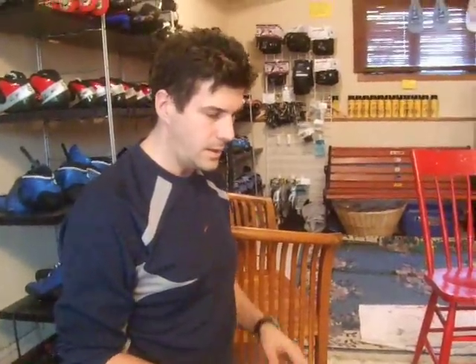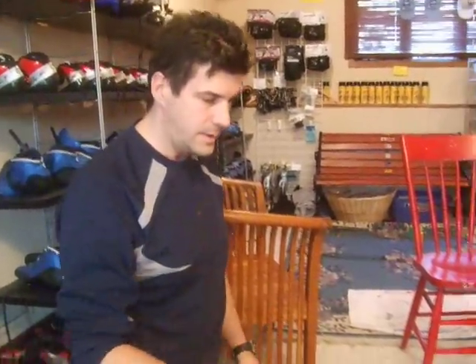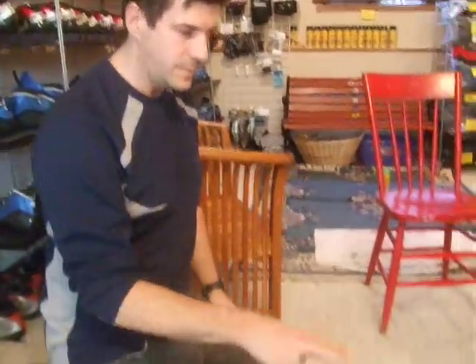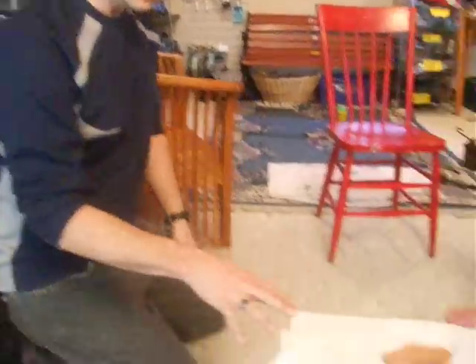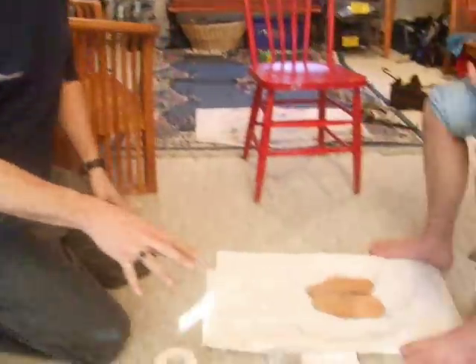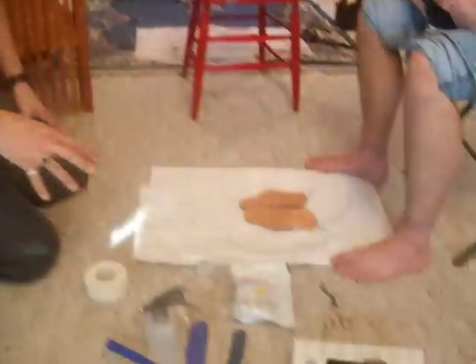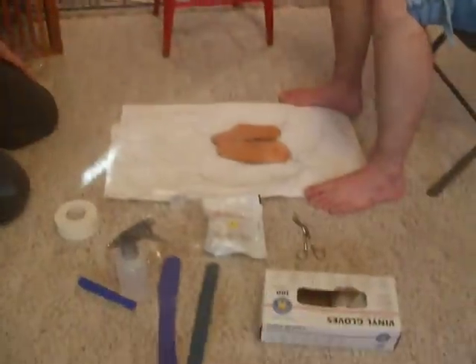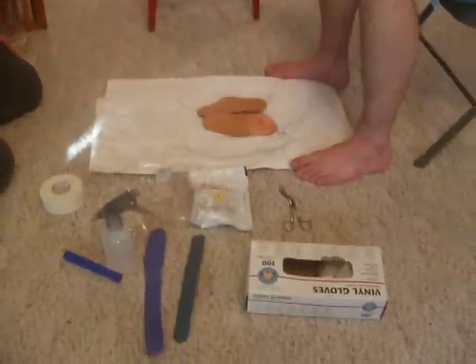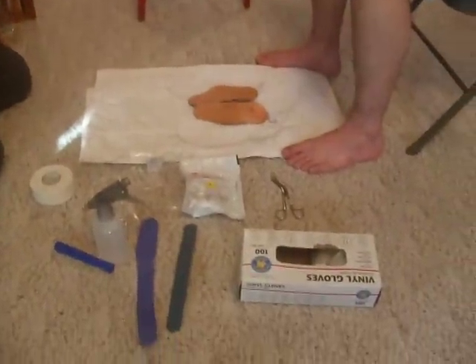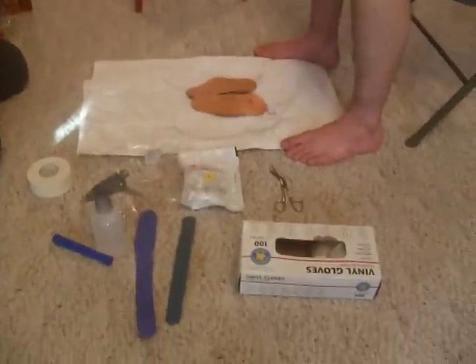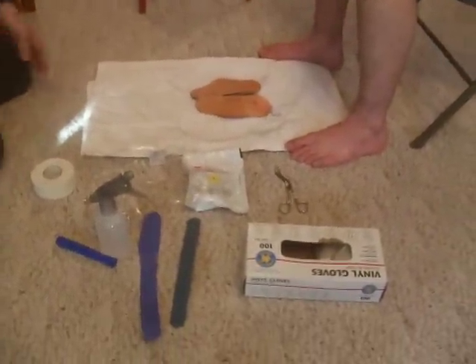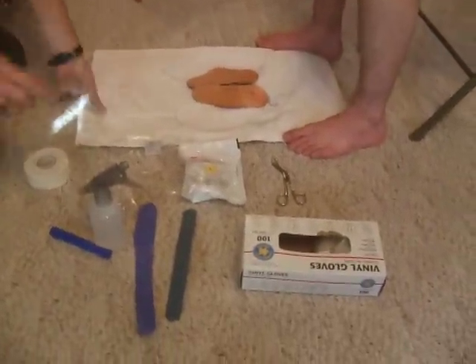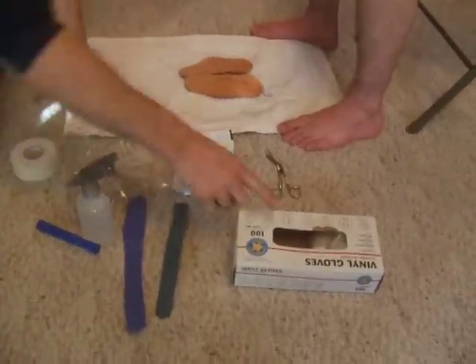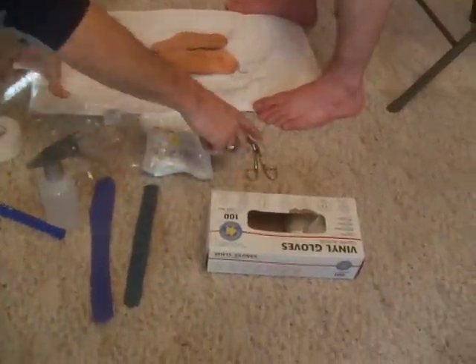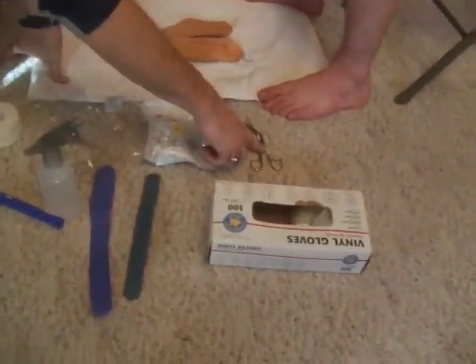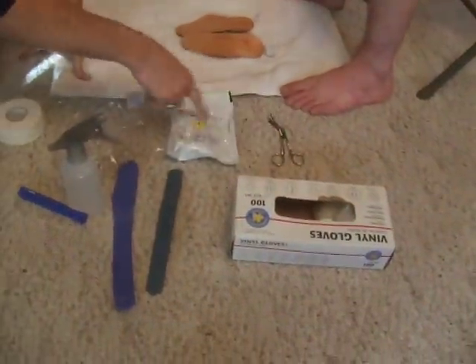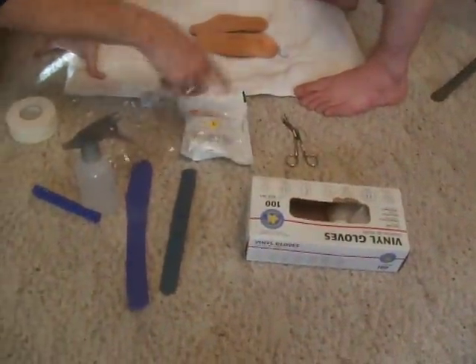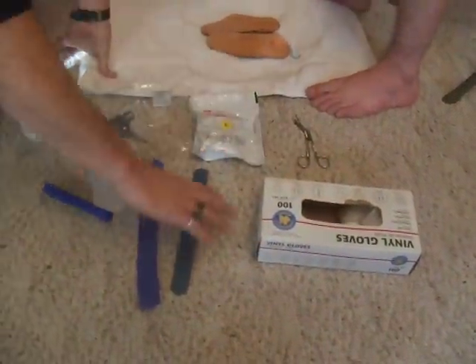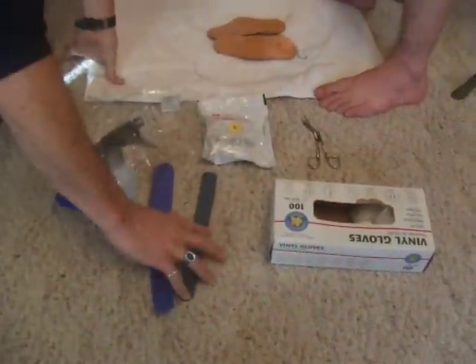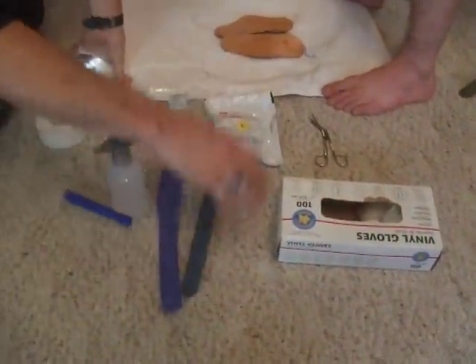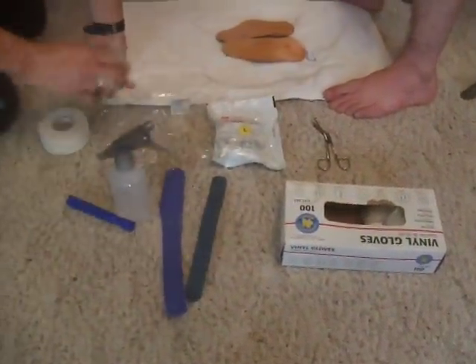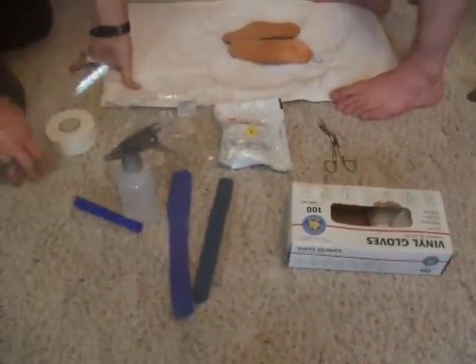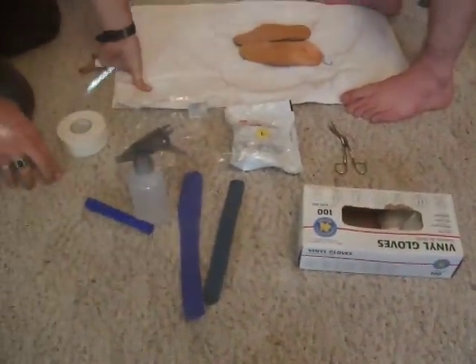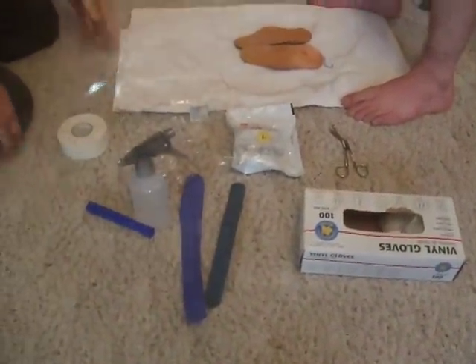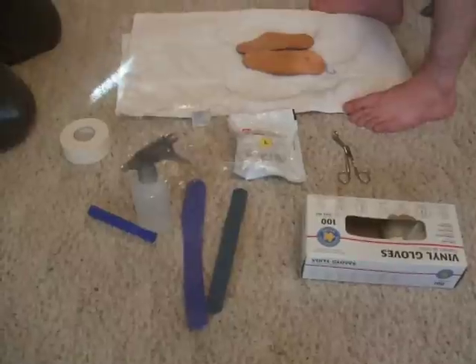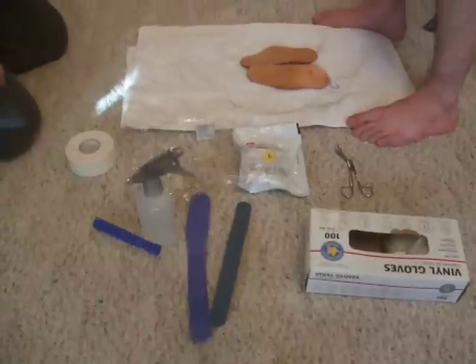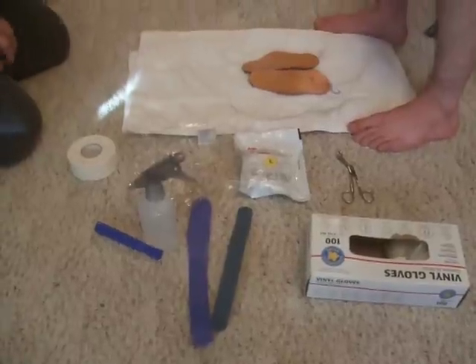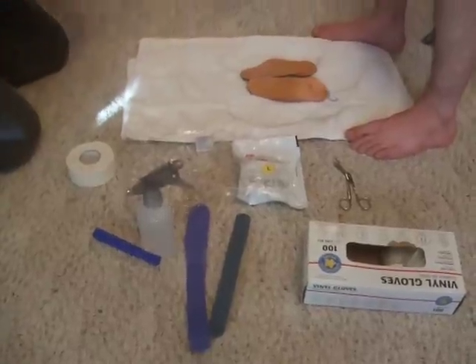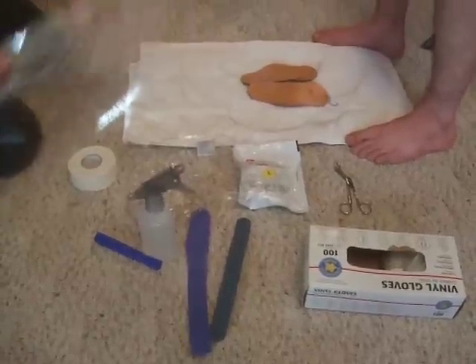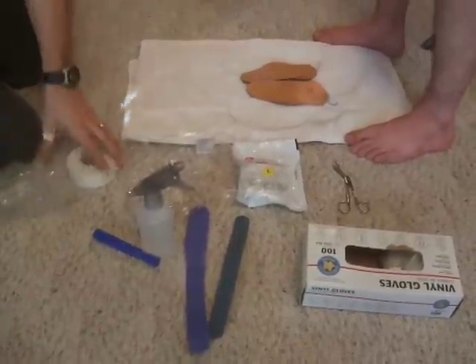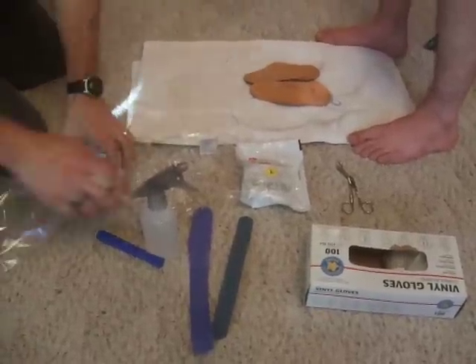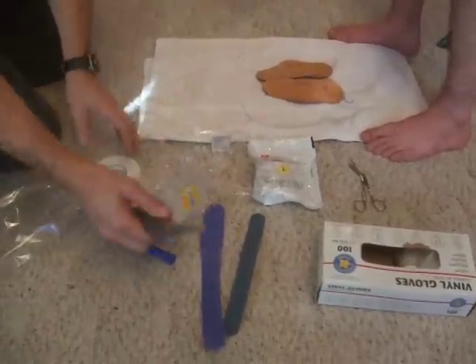All these items you'll get in the mail when you order custom speed skates: the gloves, scissors, casting socks, some plastic strips, two plastic bags, some tape and water.